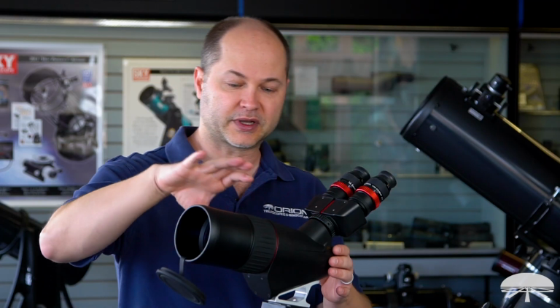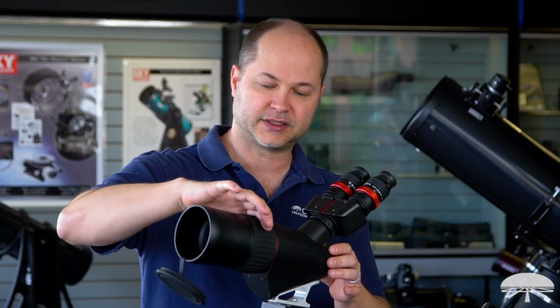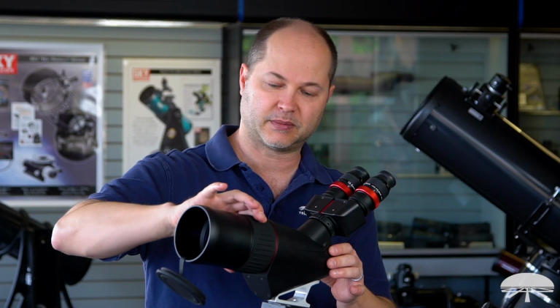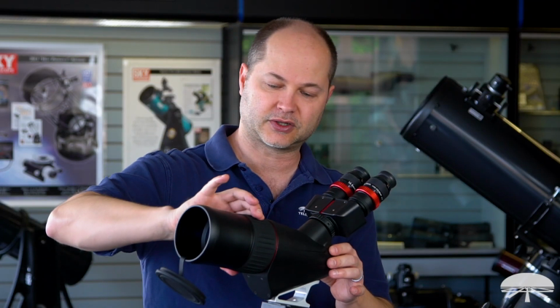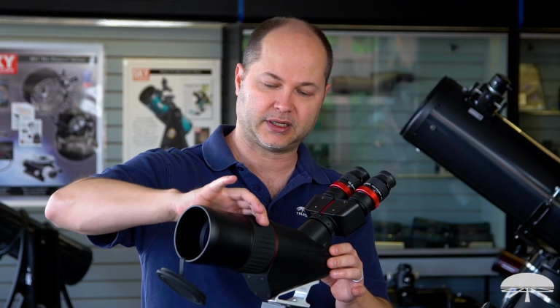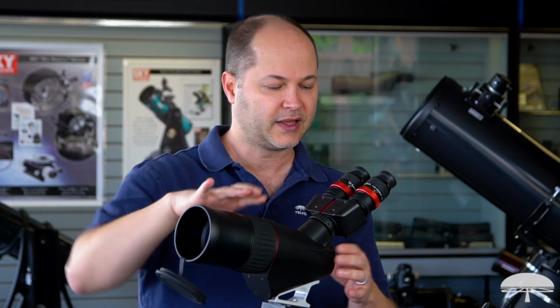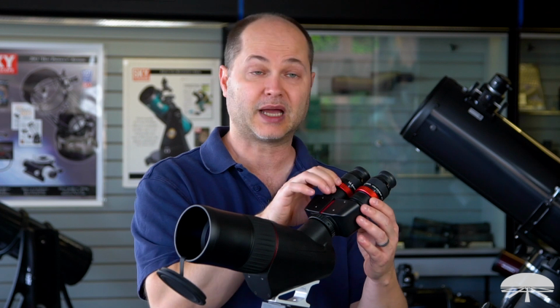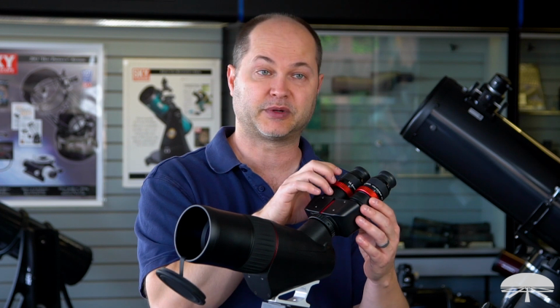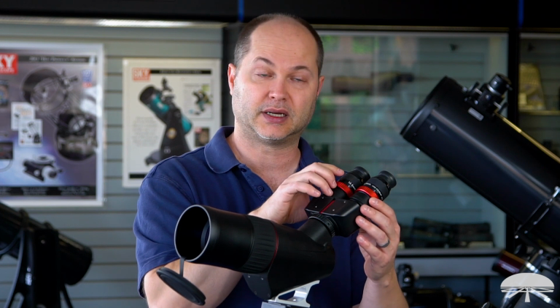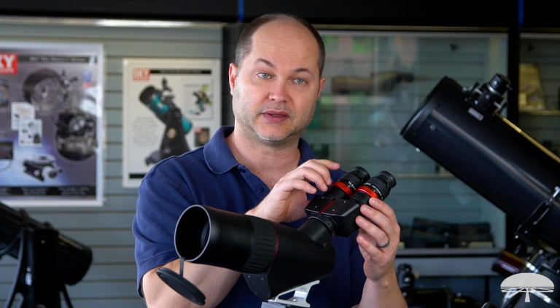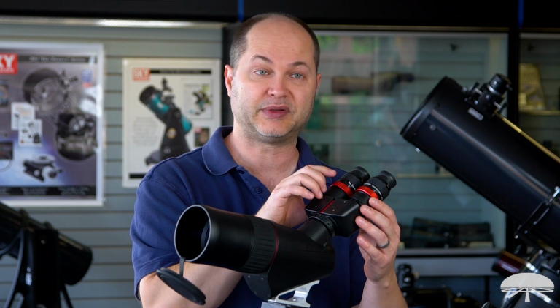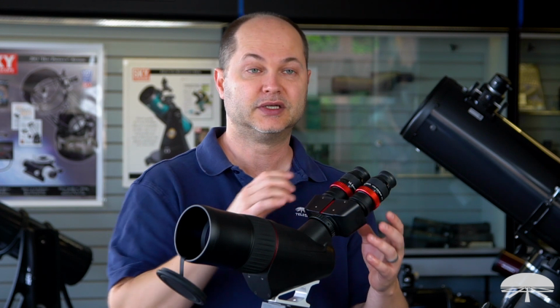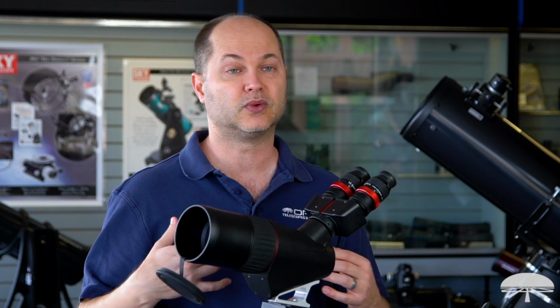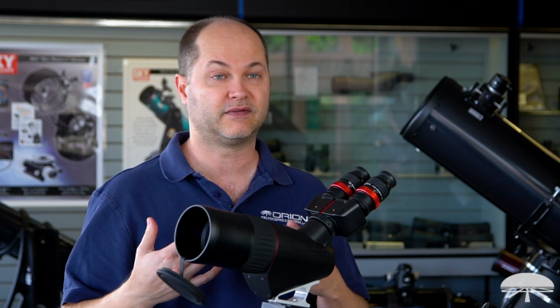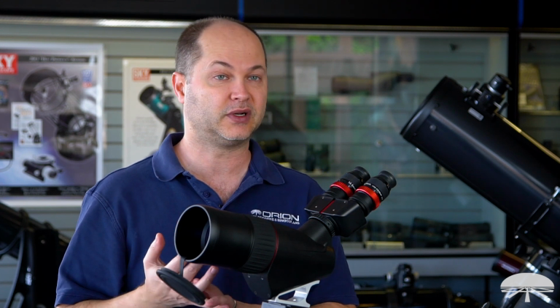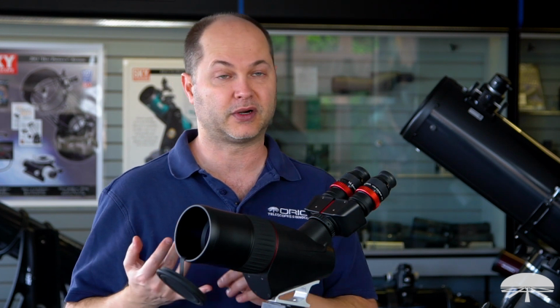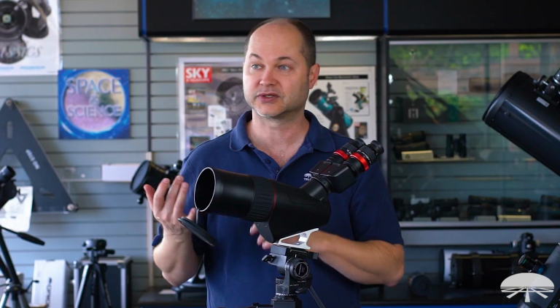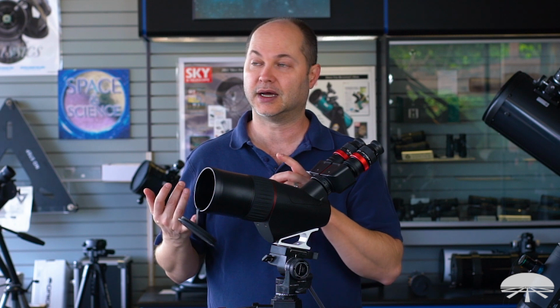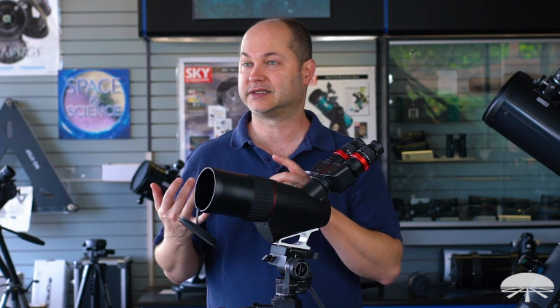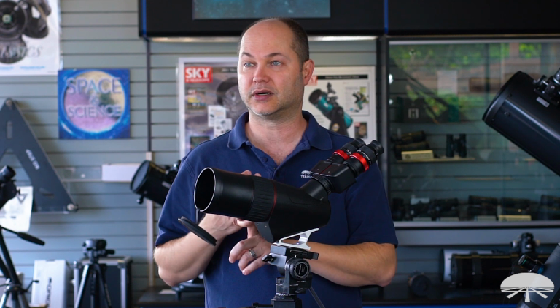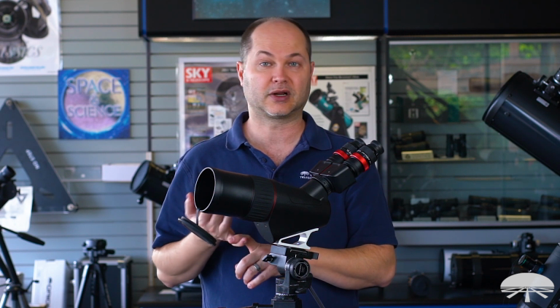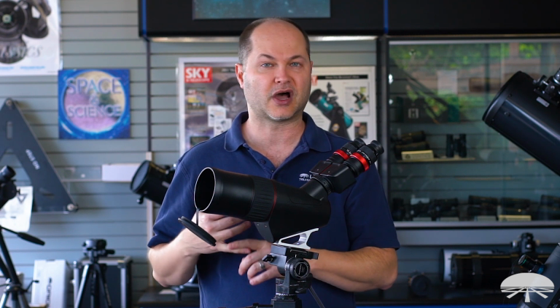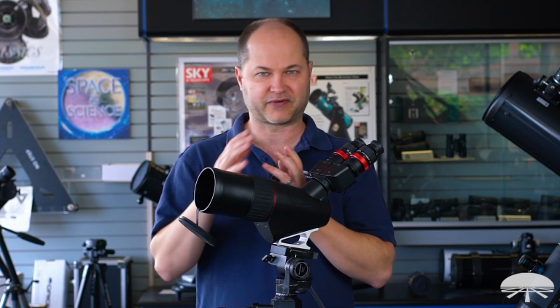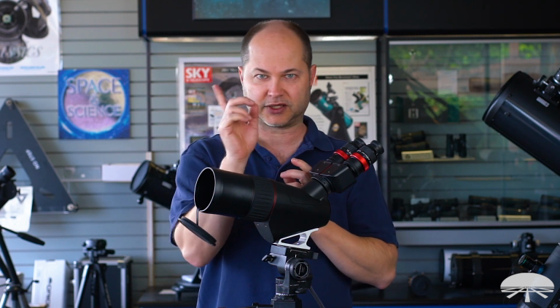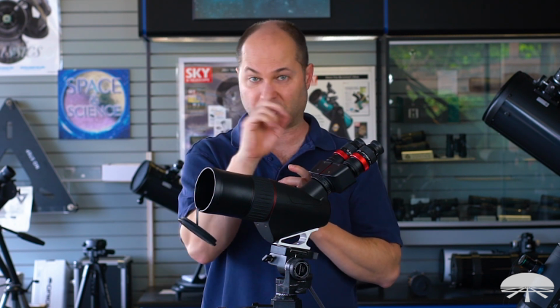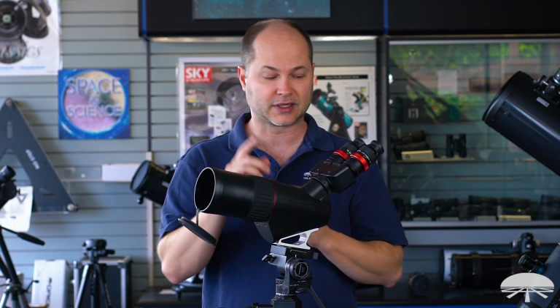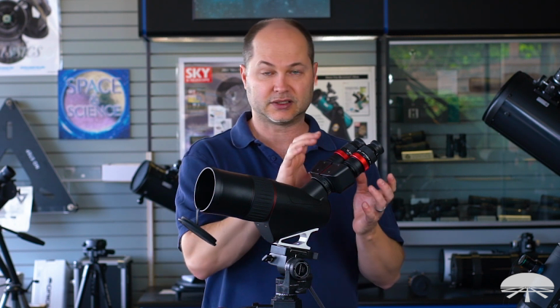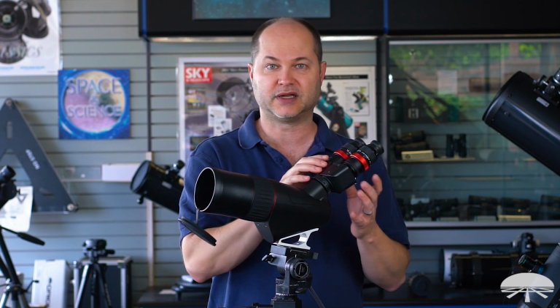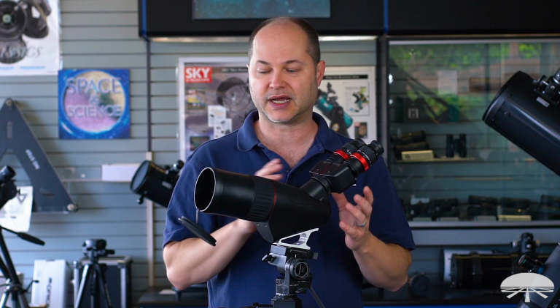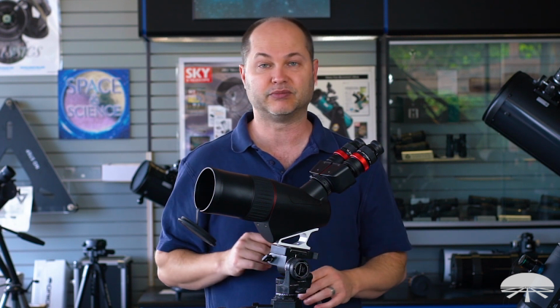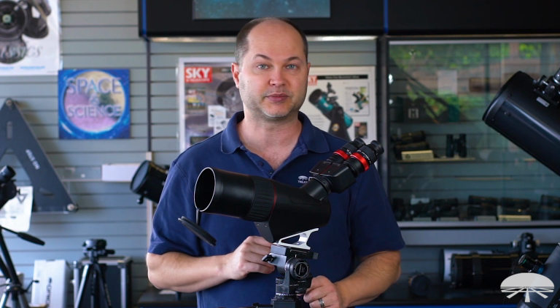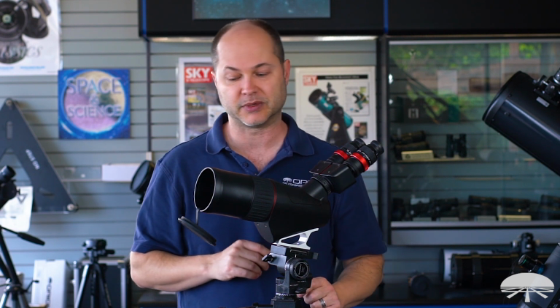Focus is on the main scope right here. There's a diopter adjustment on the right eyepiece, so you can fine-tune it for your eyeballs. If you're taking your glasses off and you're not perfectly 20/20 in both eyes, you can tune it in for each eye to get the sharpest possible image.